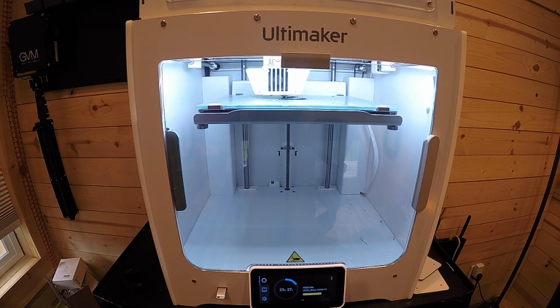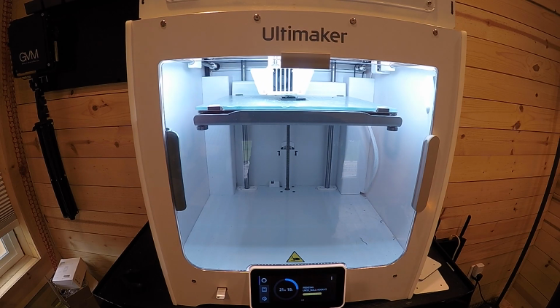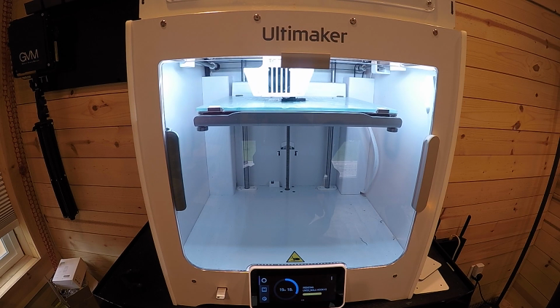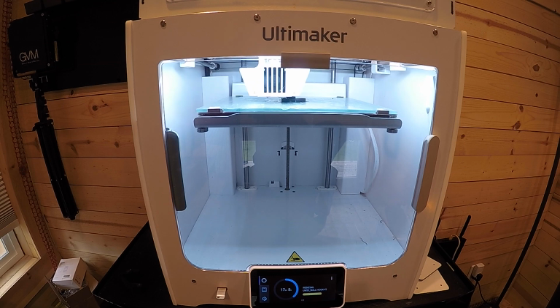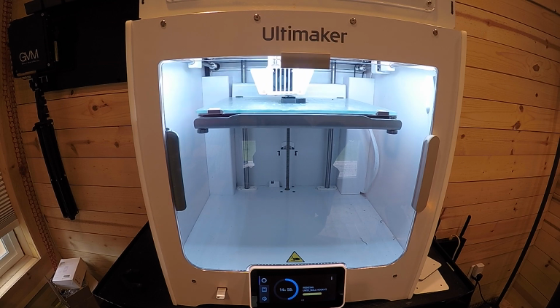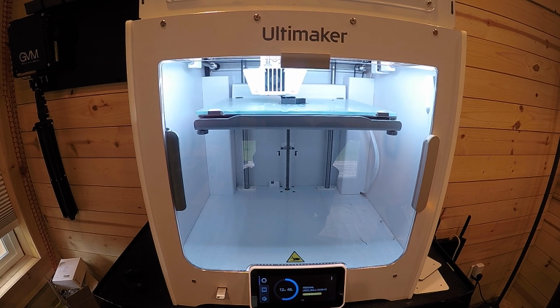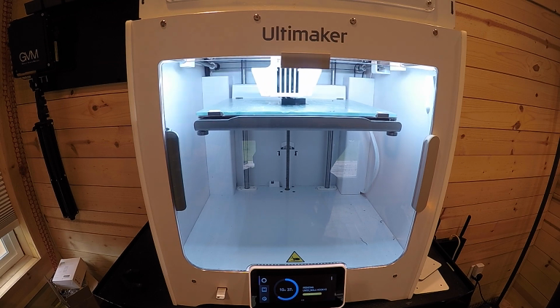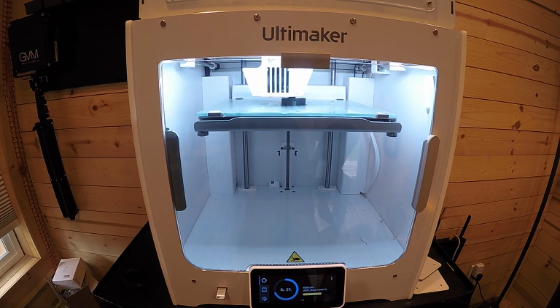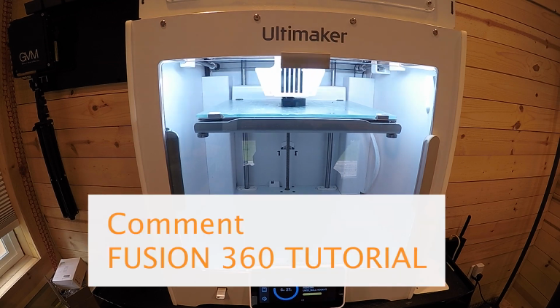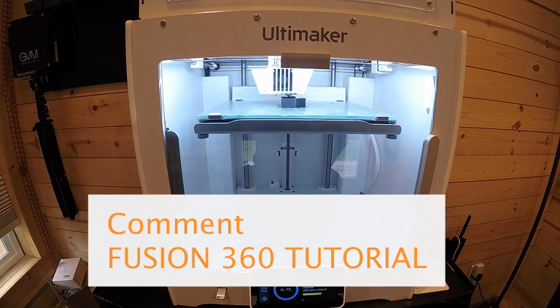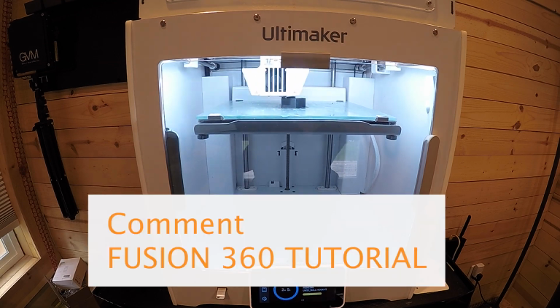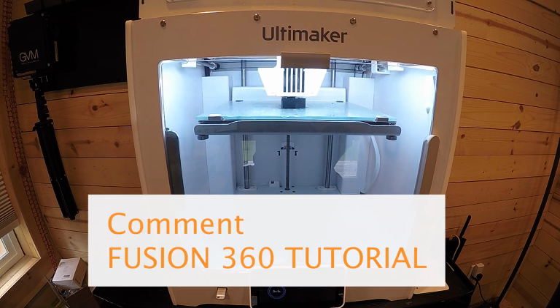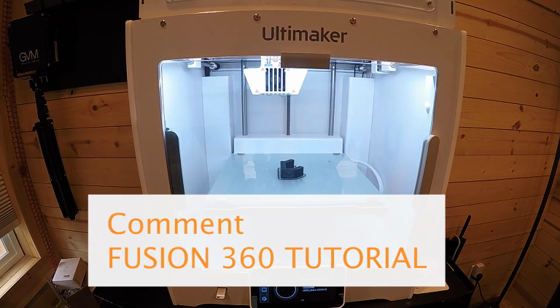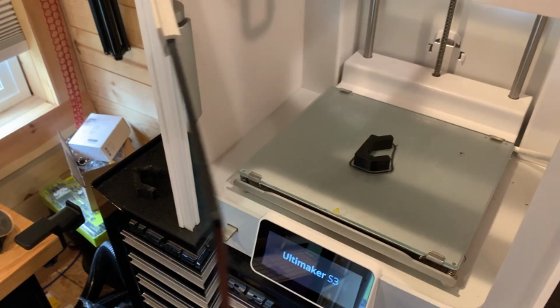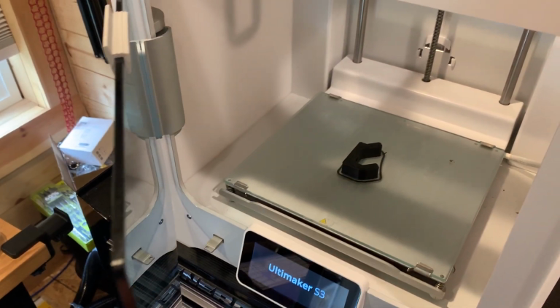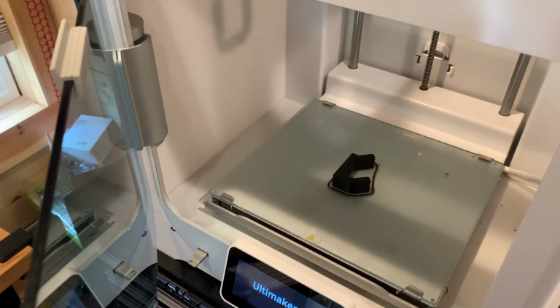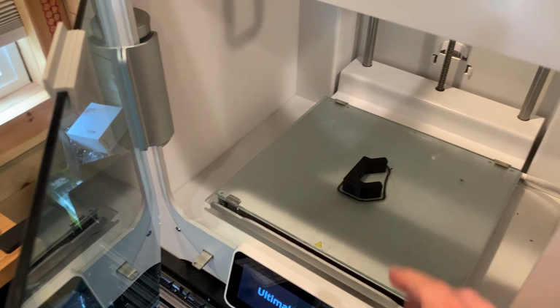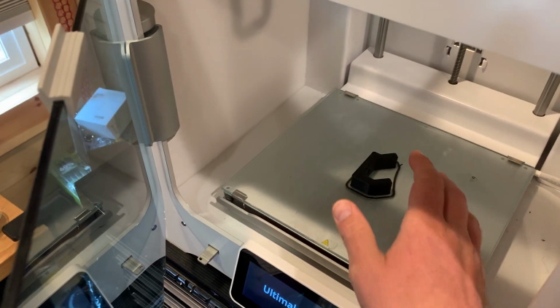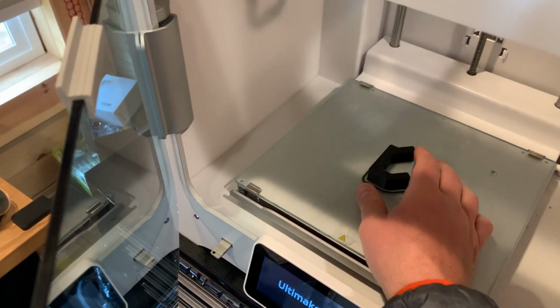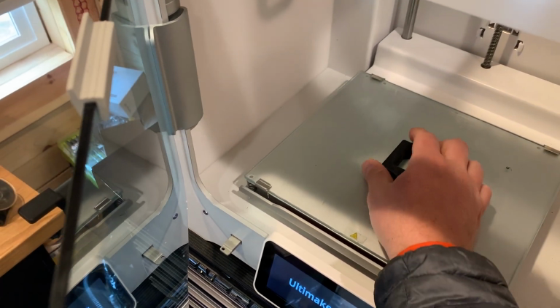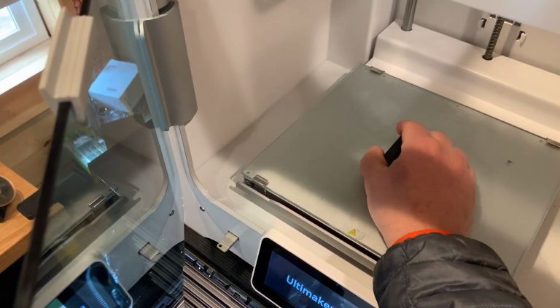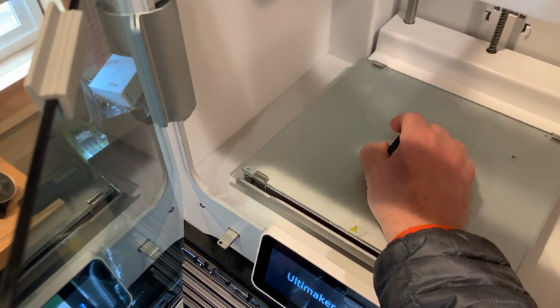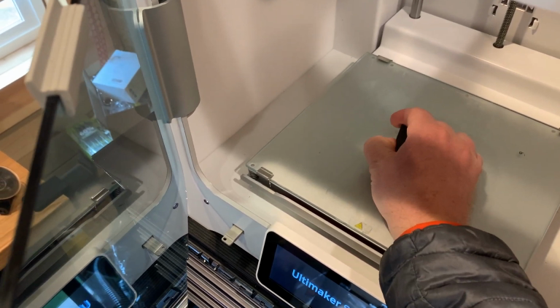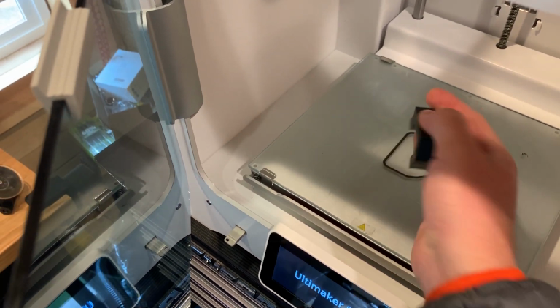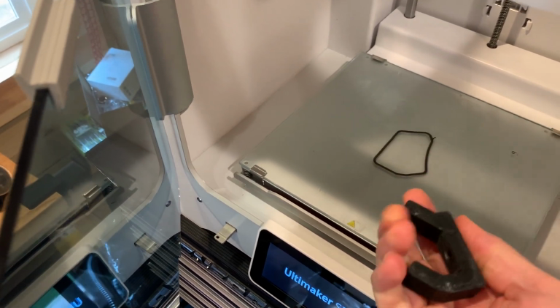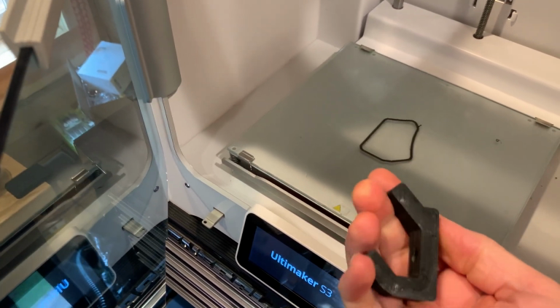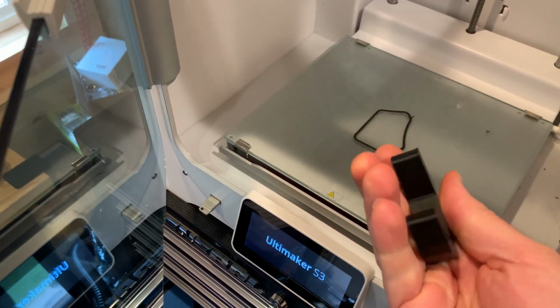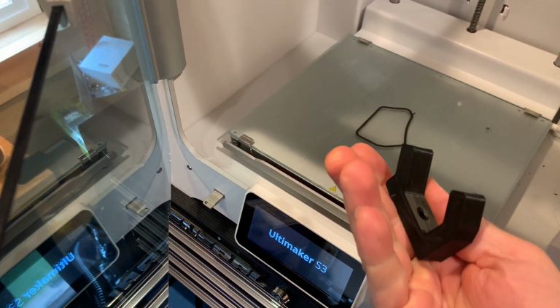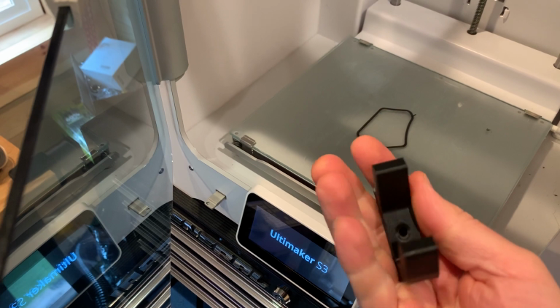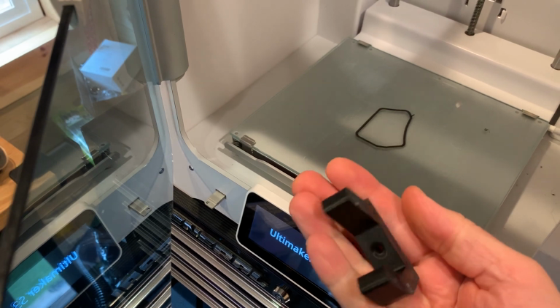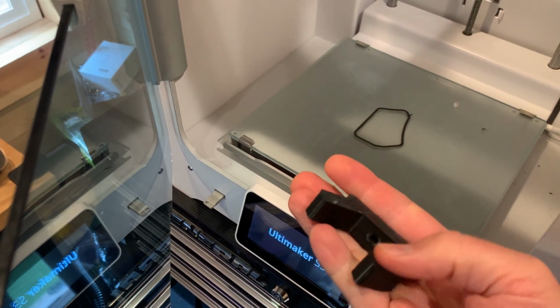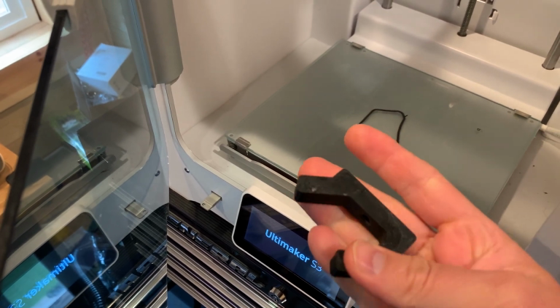Thanks so much for watching. If this was helpful, post 'Fusion 360 tutorial' down in the comments below. Hit the like button and subscribe. If you didn't like it, let me know in the comments why. I'll see you guys in the next video.